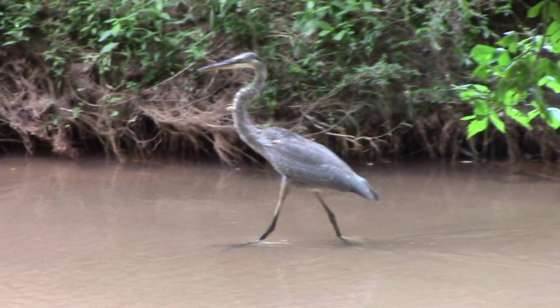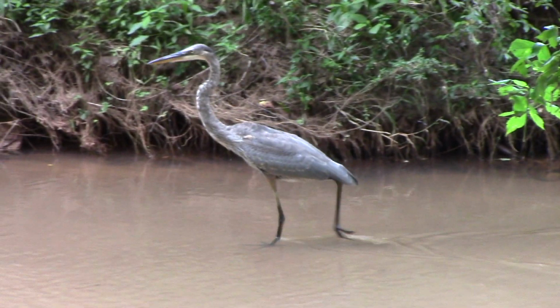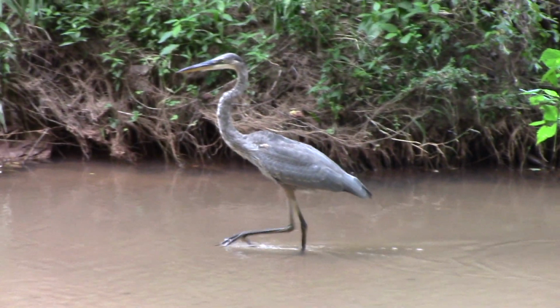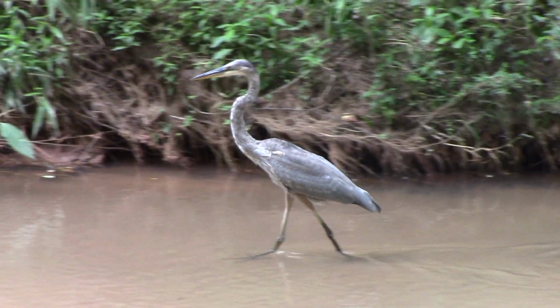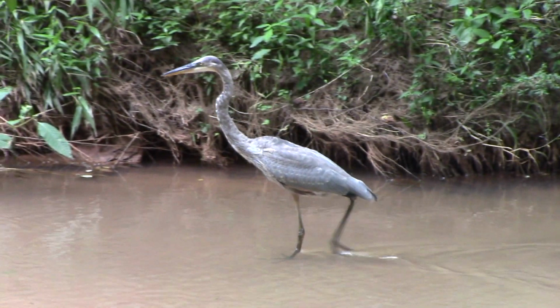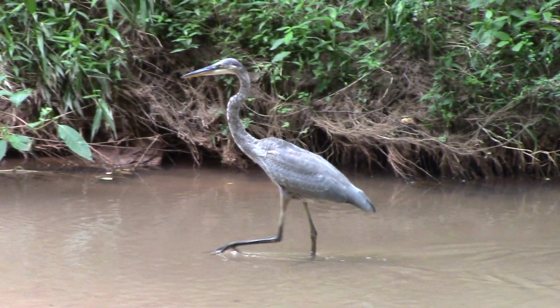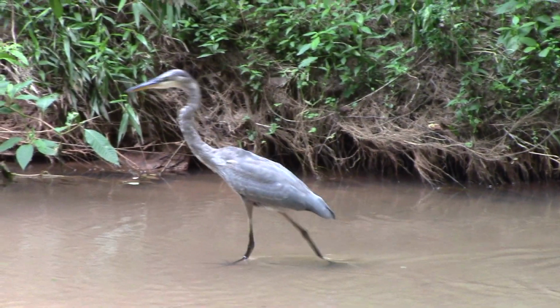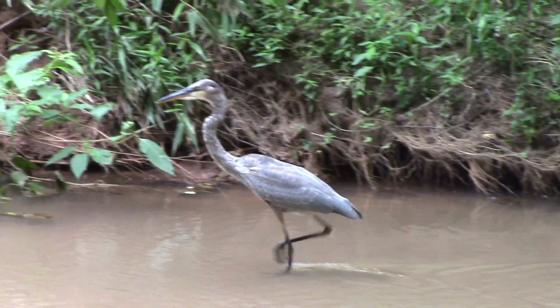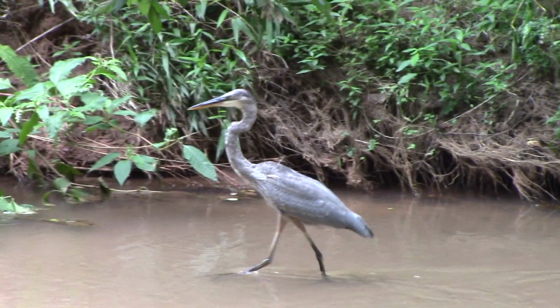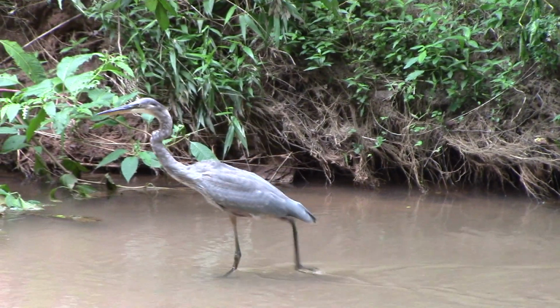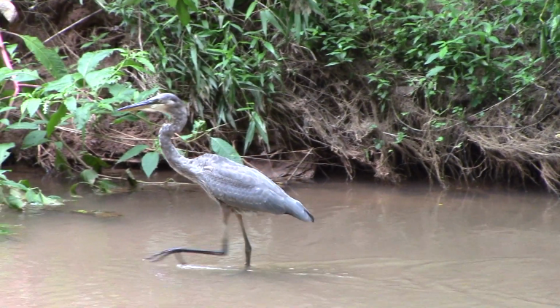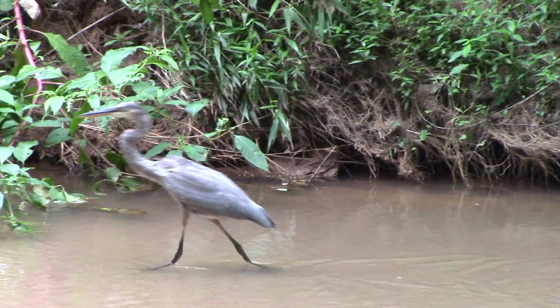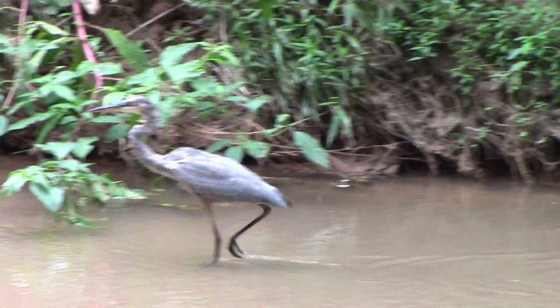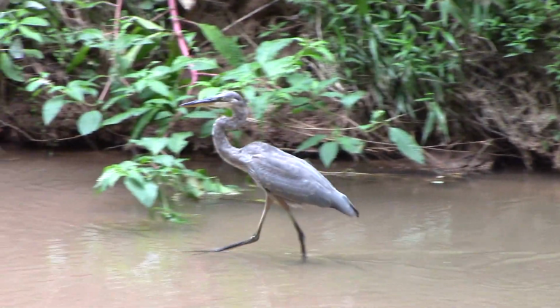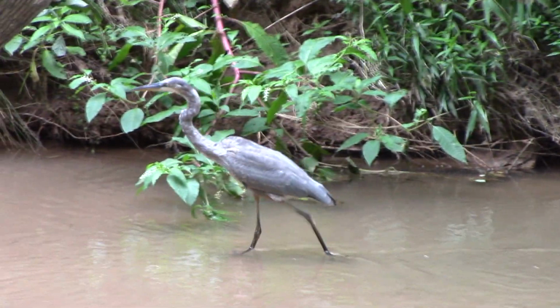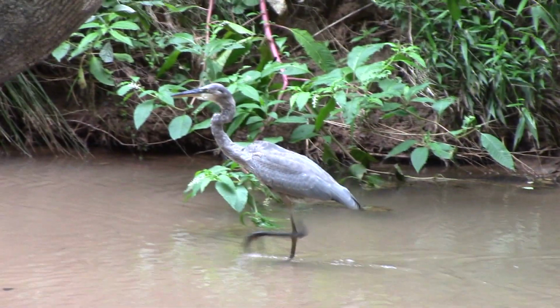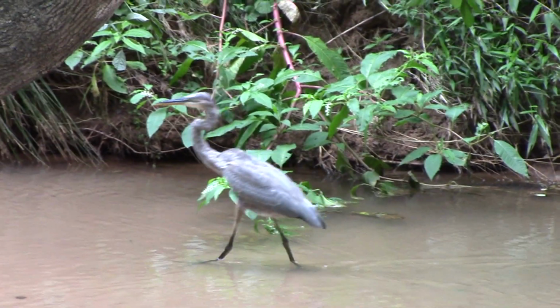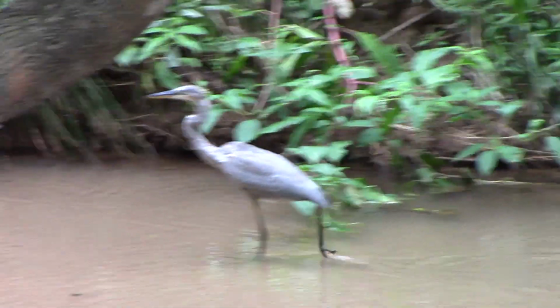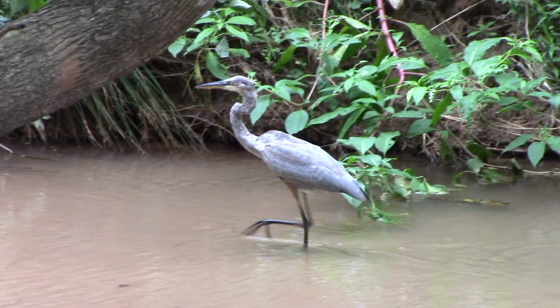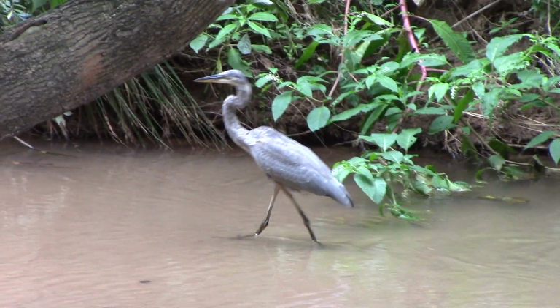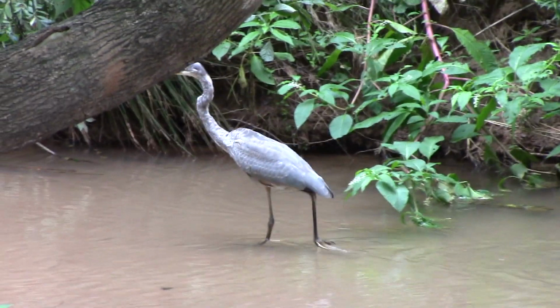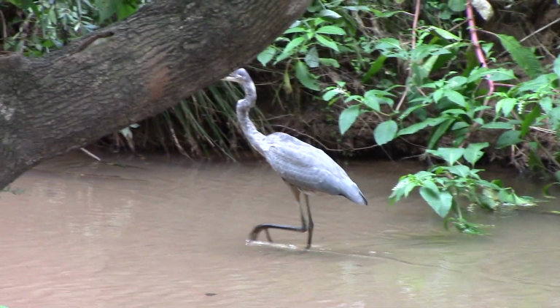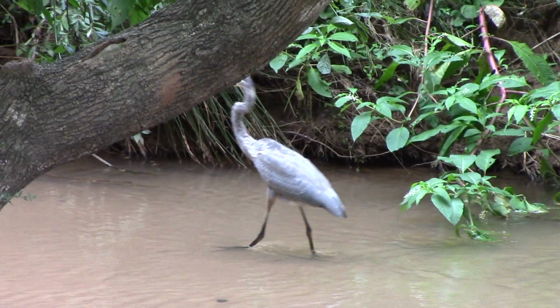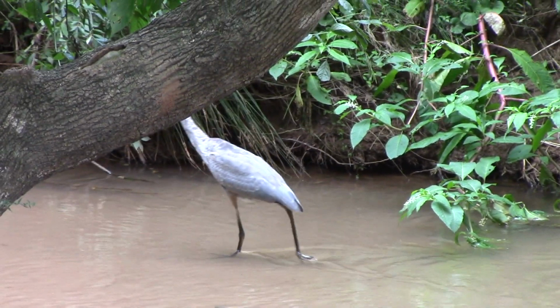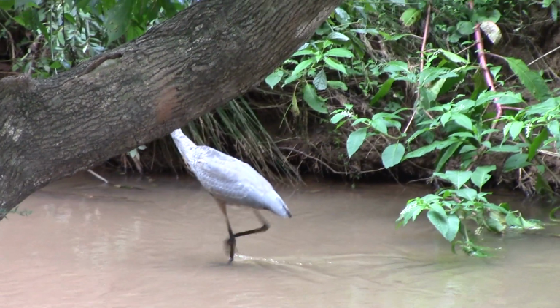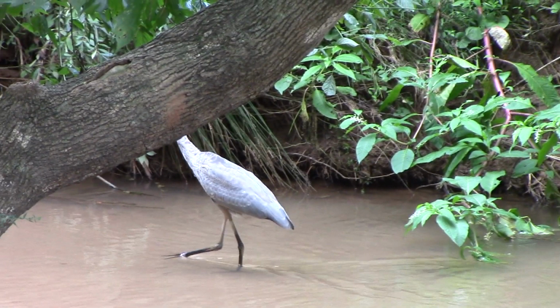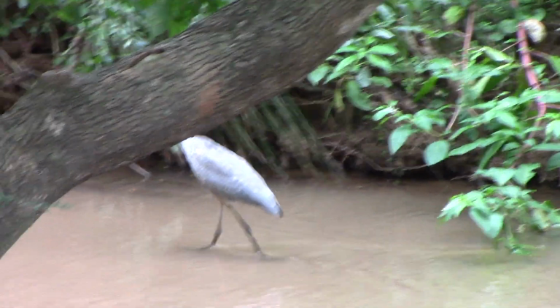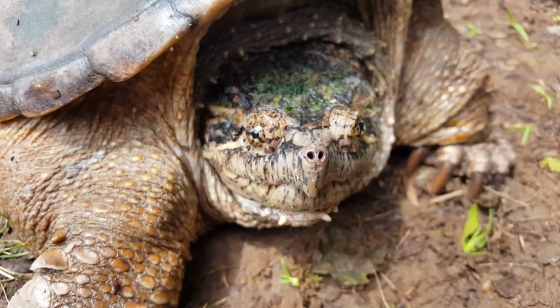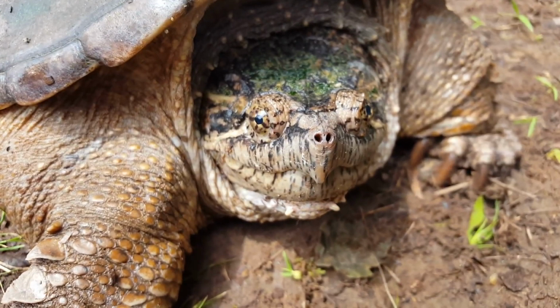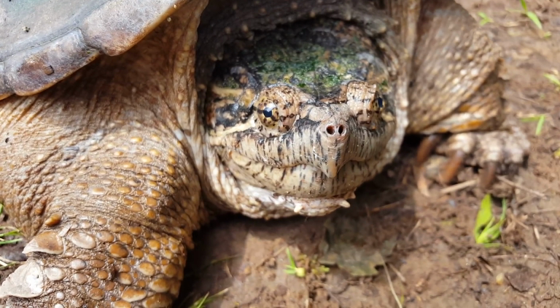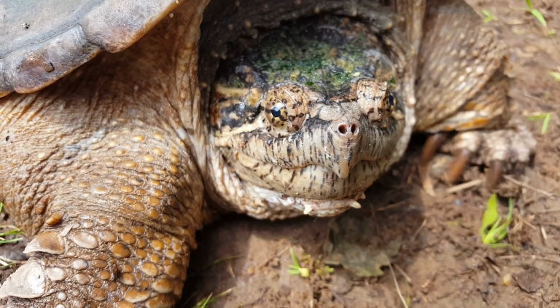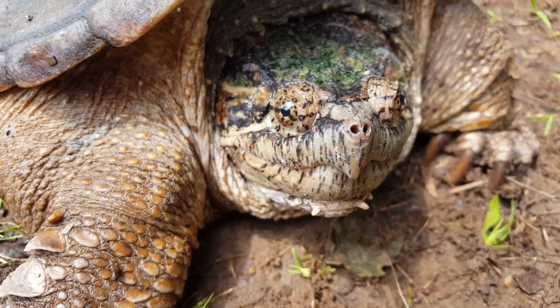Now that we've seen one animal at the top of the food chain, let's look at another contender for alpha predator. This reptile isn't found in every creek system, but when it is present, everything on its menu definitely knows that a snapping turtle is hunting.